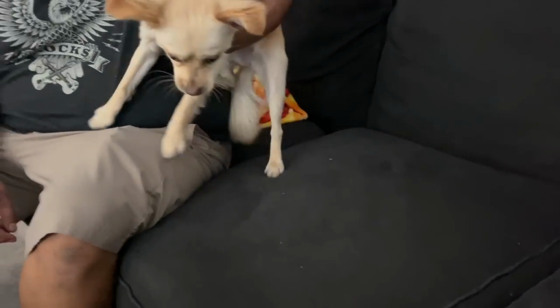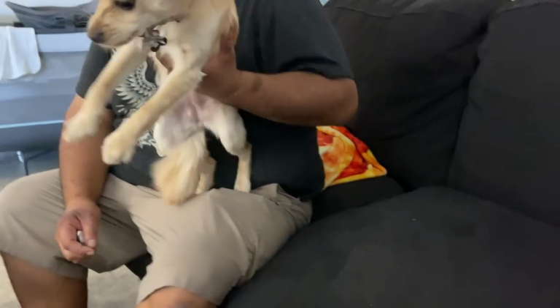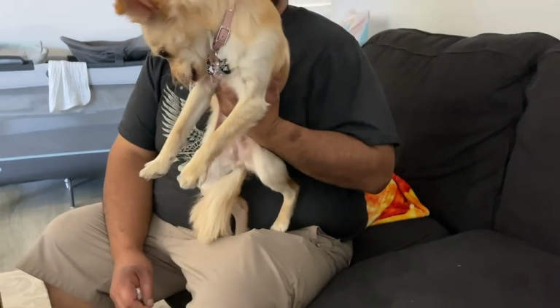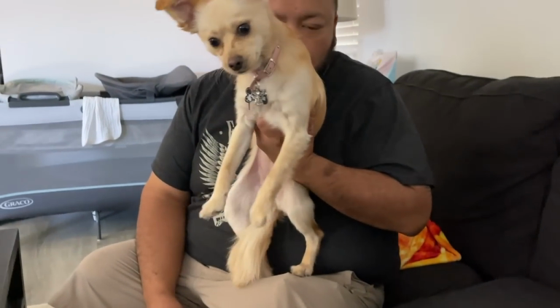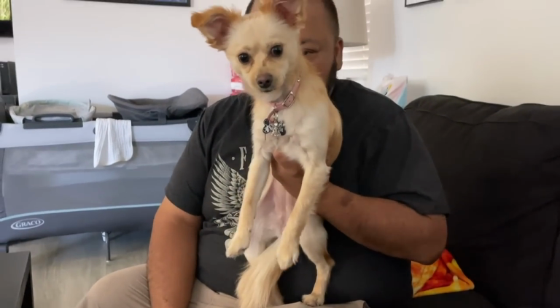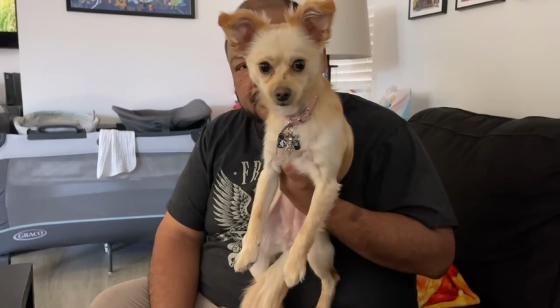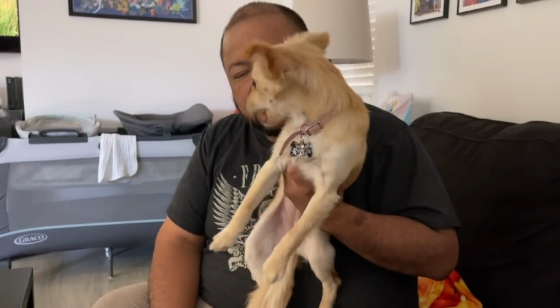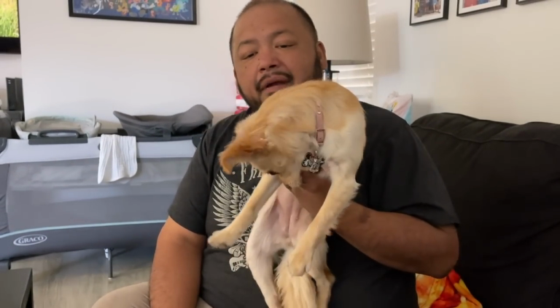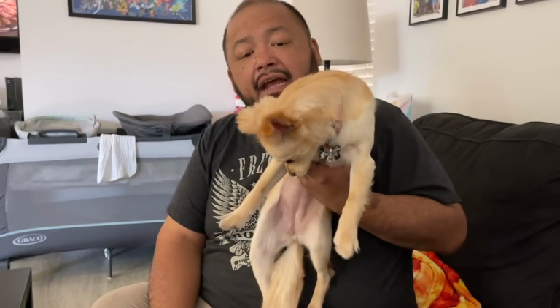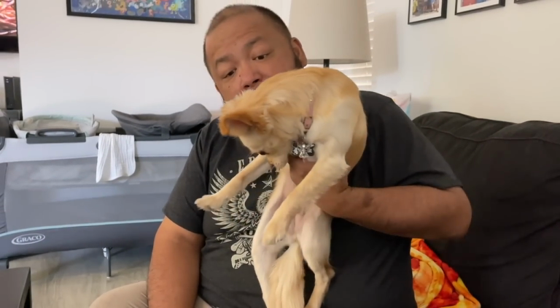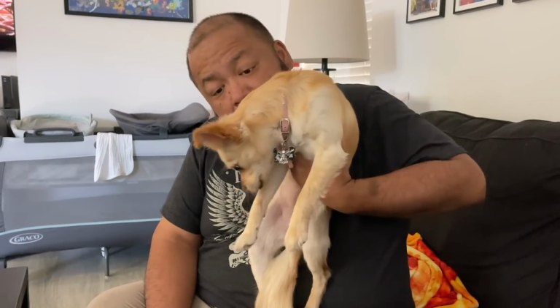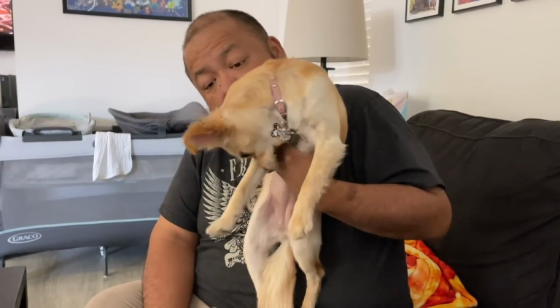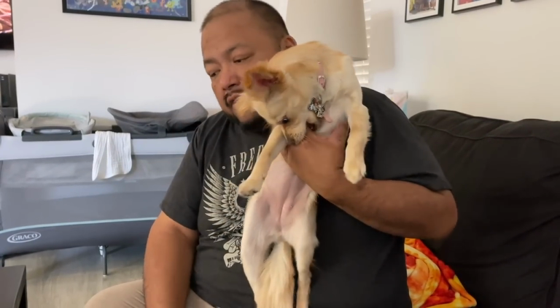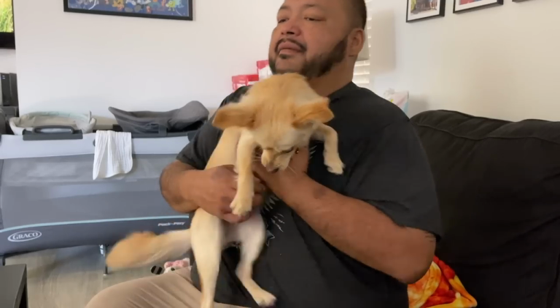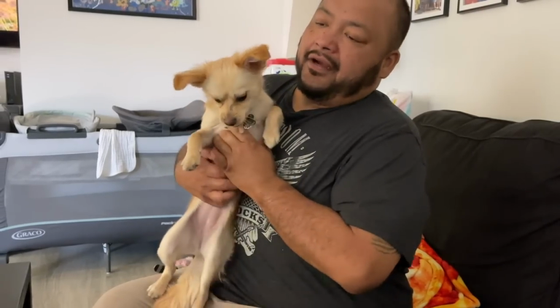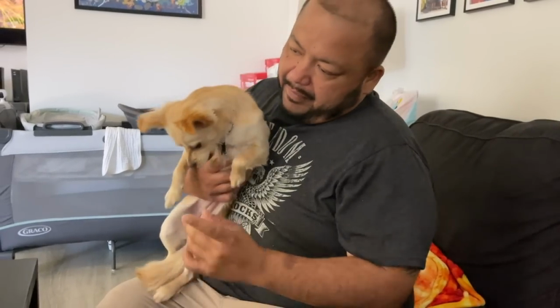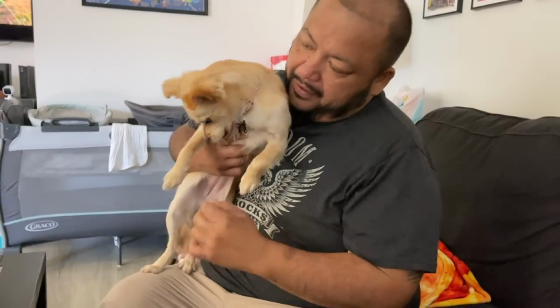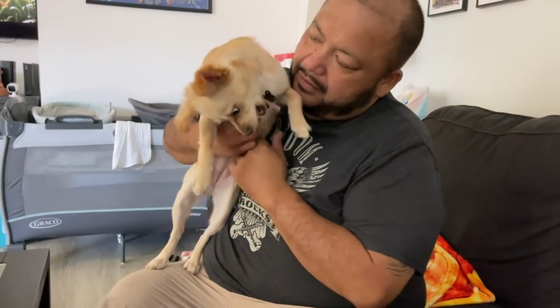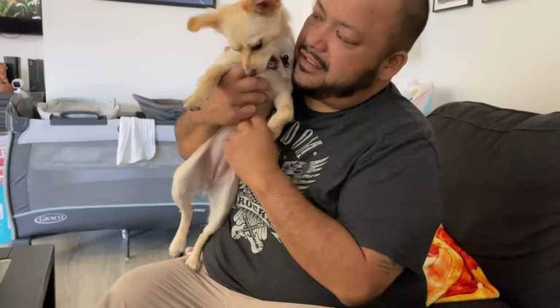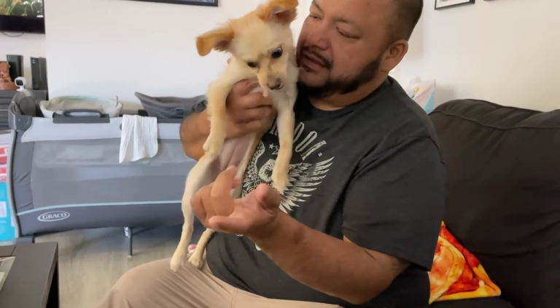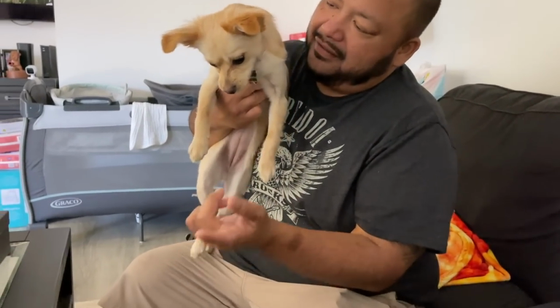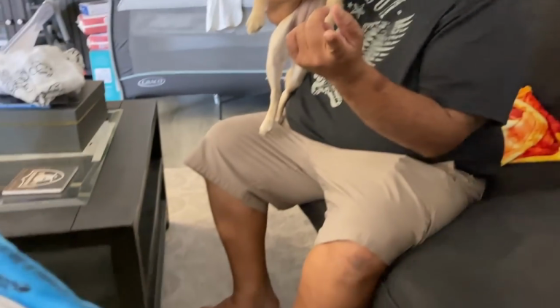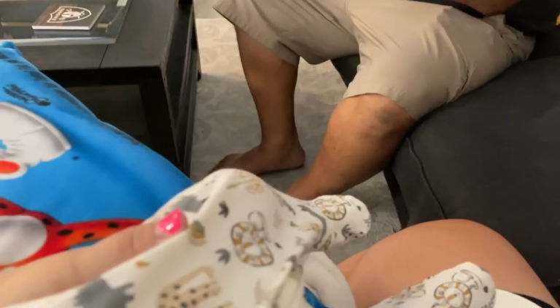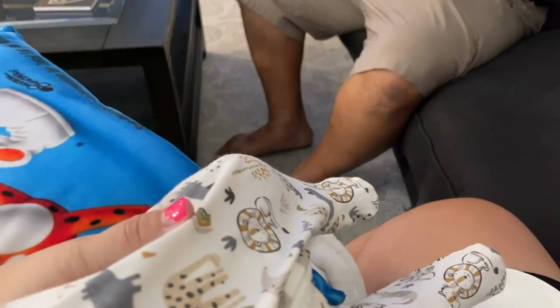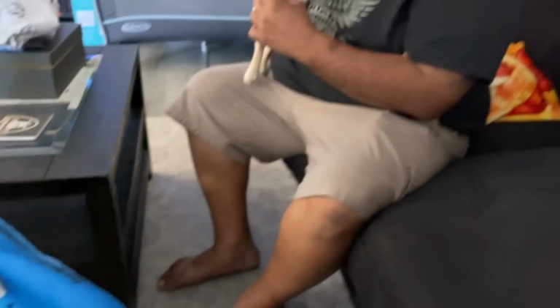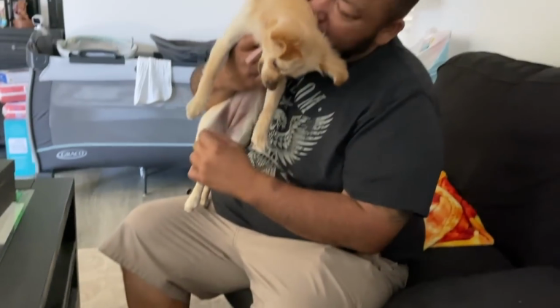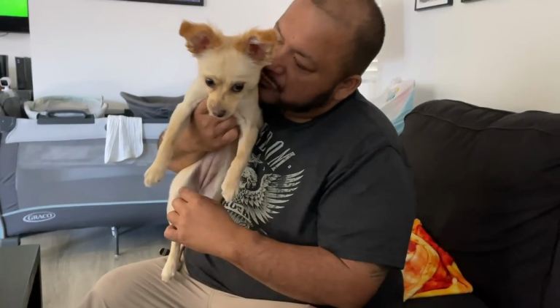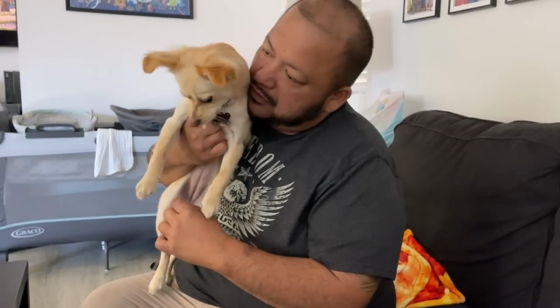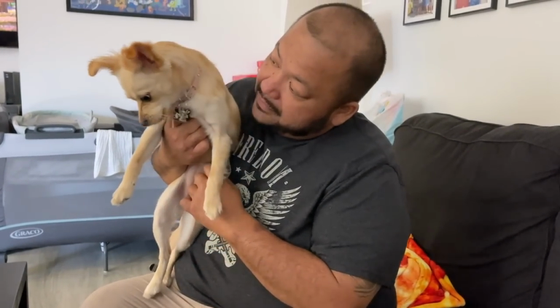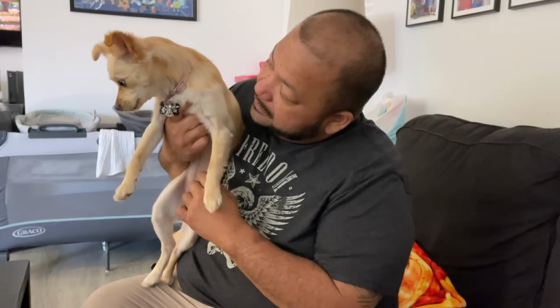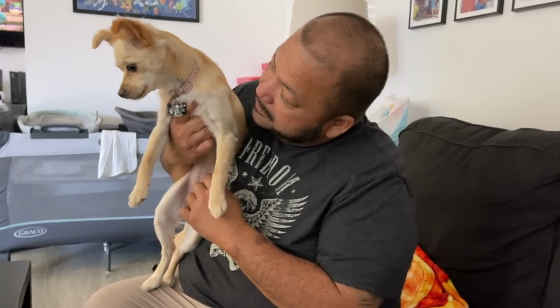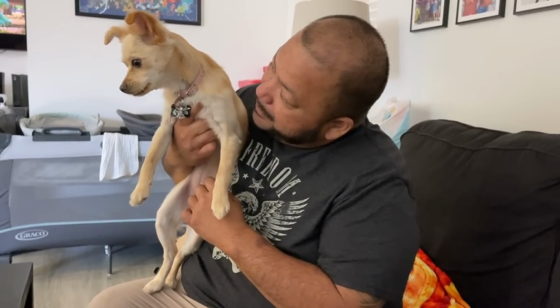Cali, where's Sebastian? Where's baby brother? Look — baby brother! Cali, I'm over here feeding him. Where's Sebastian? Where's the baby?